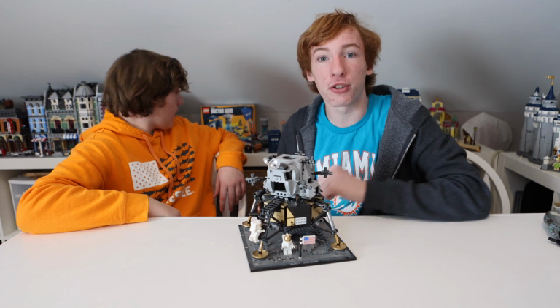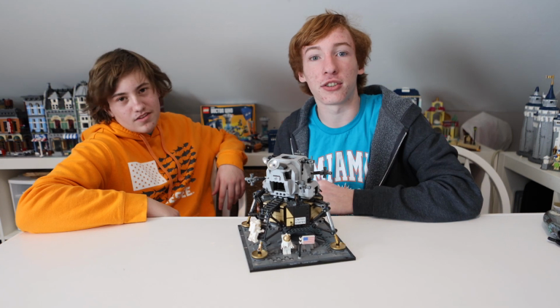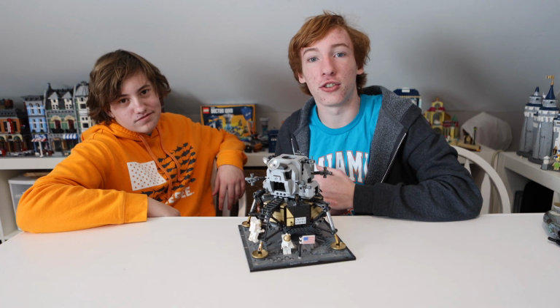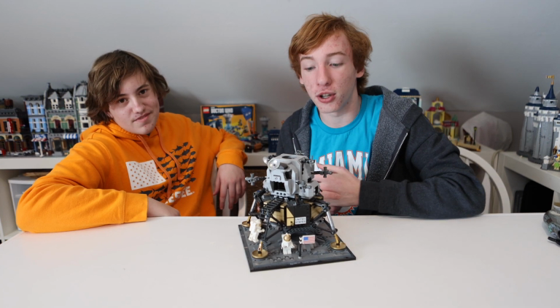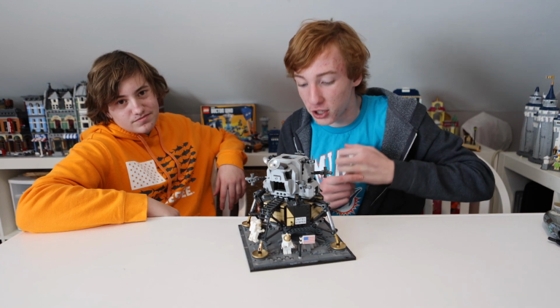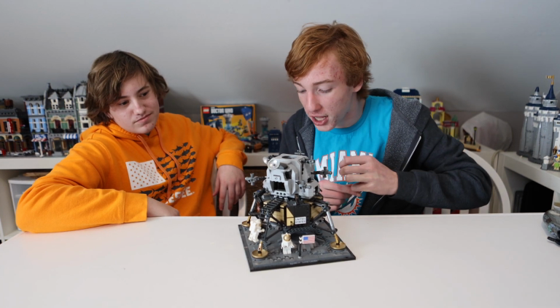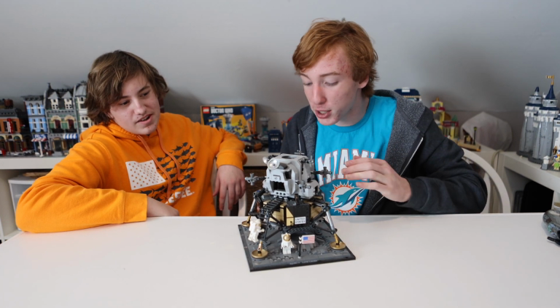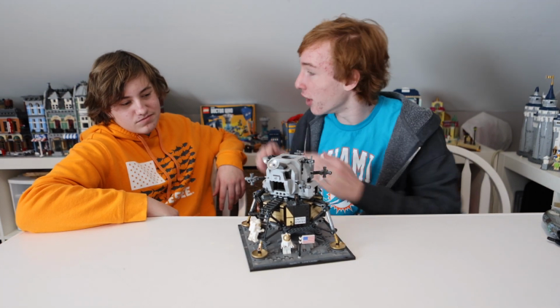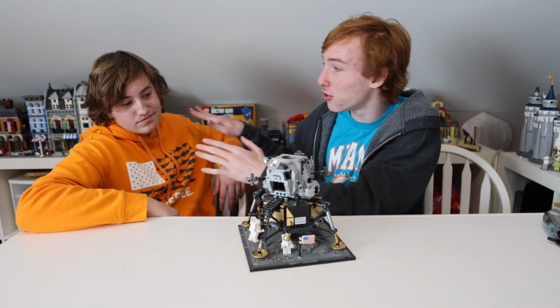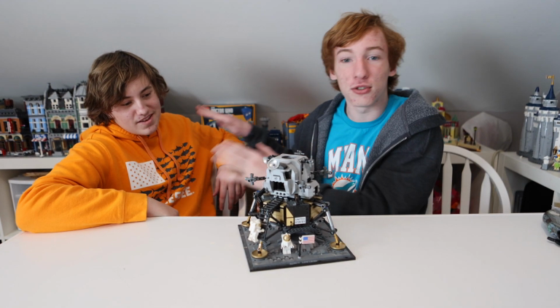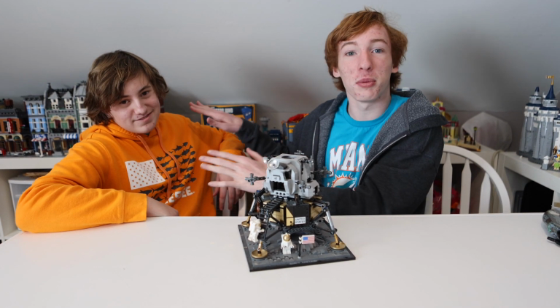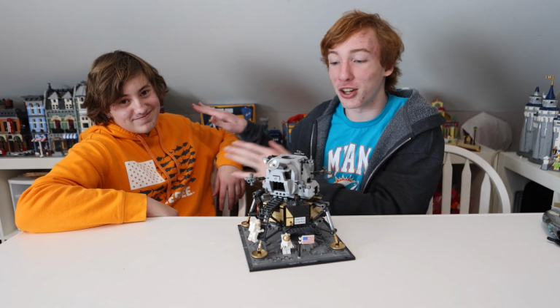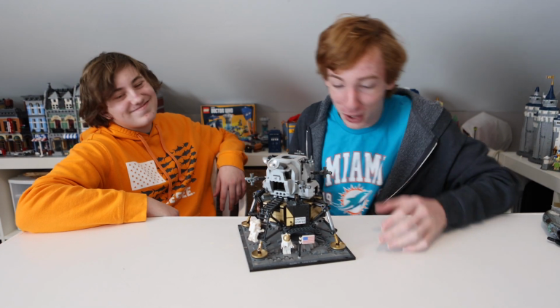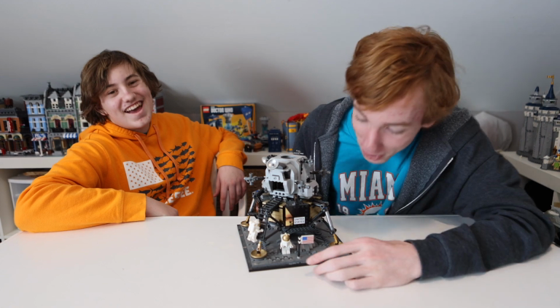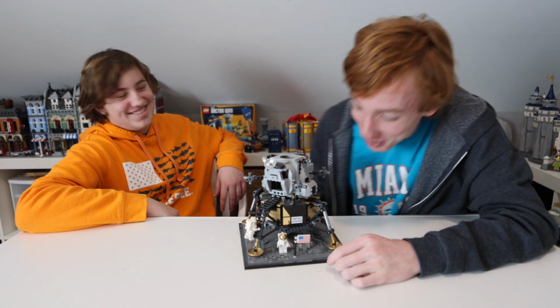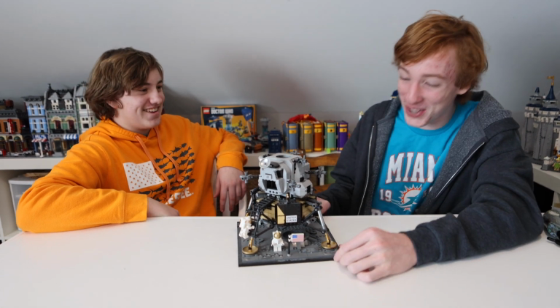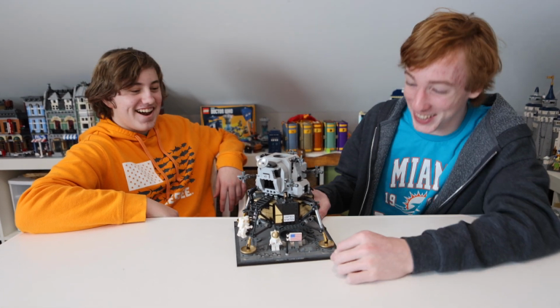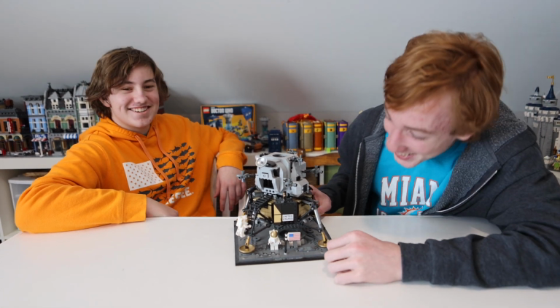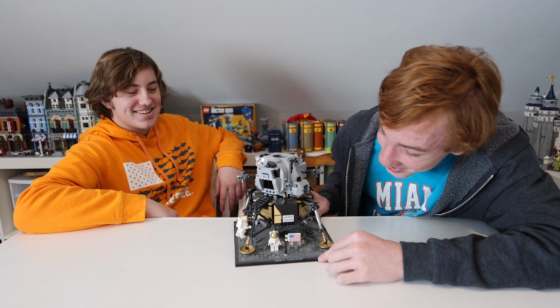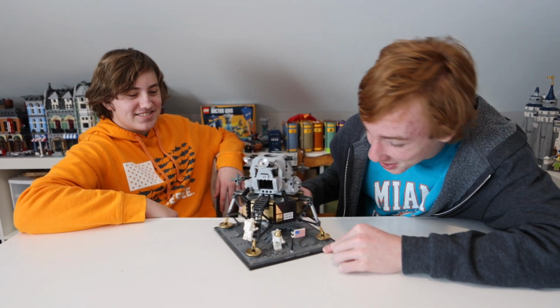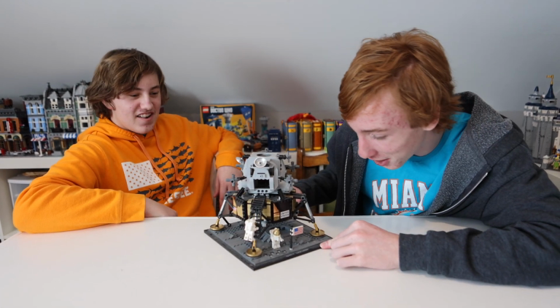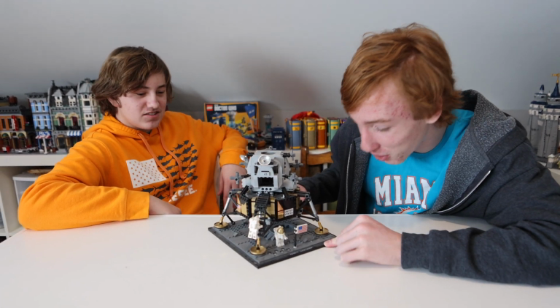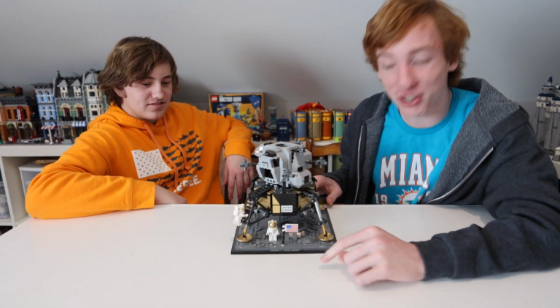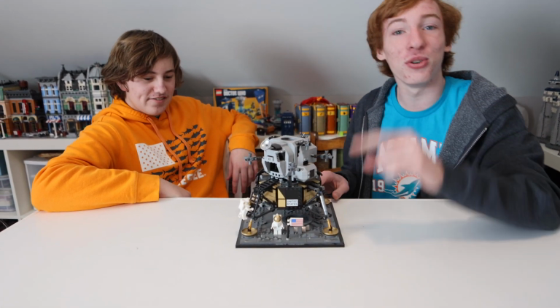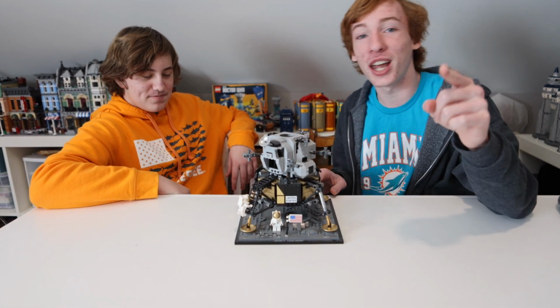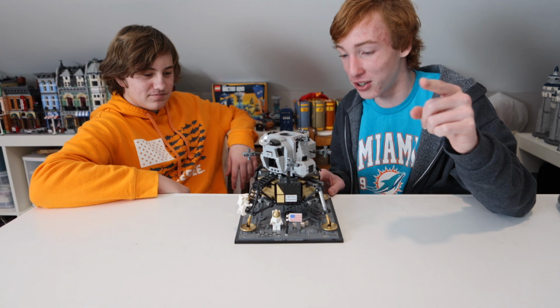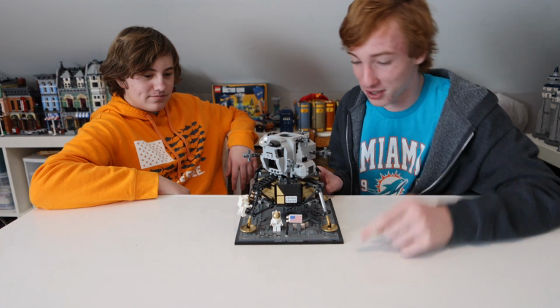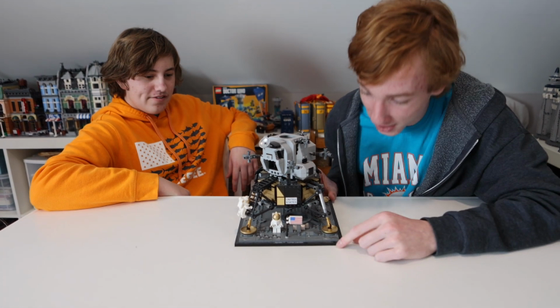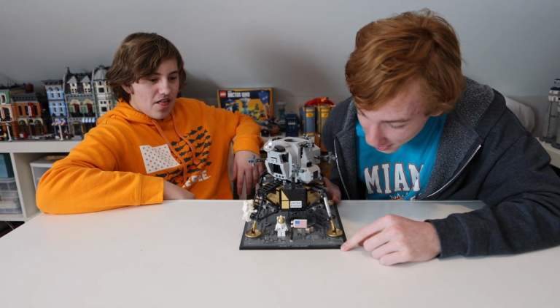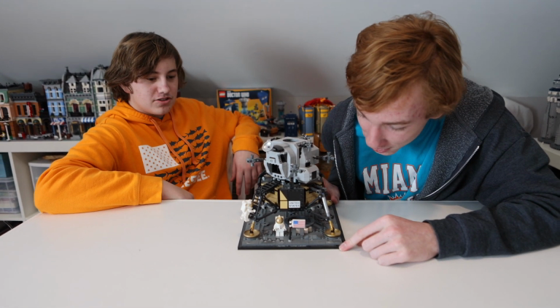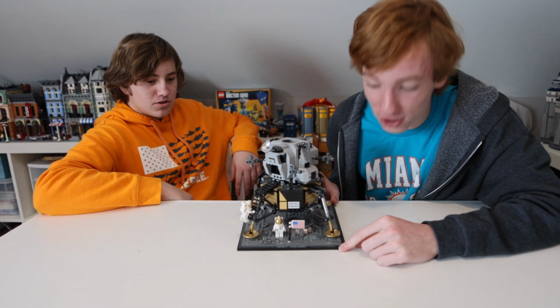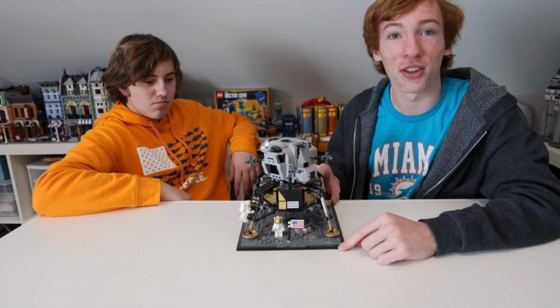Welcome back to Stud Studios. Today, me and this charming fellow will be reviewing the Apollo 11 Lunar Lander. That's a tongue twister — a lot of L's.